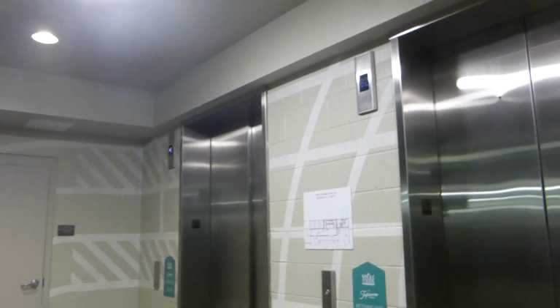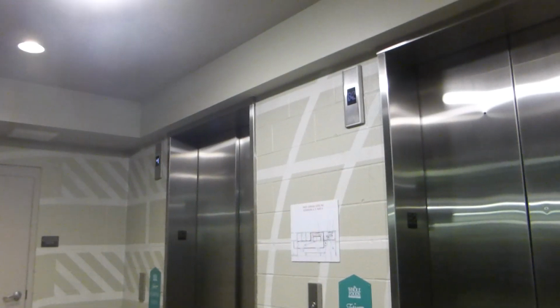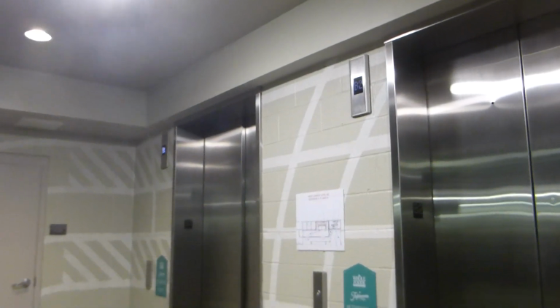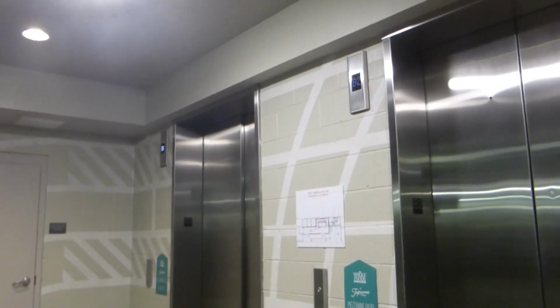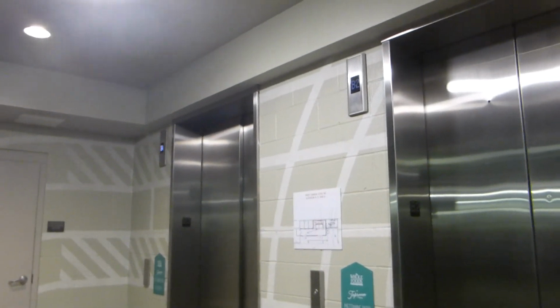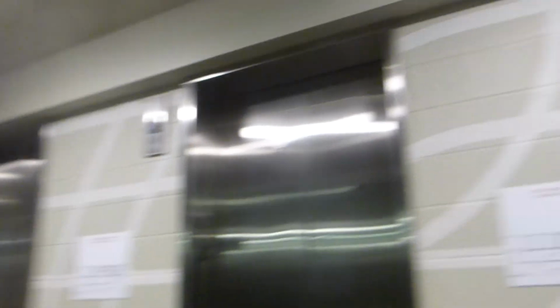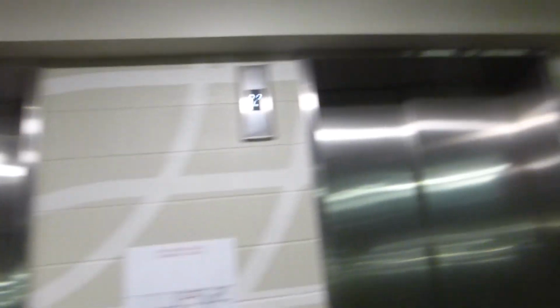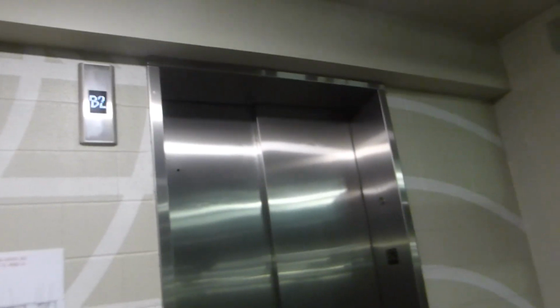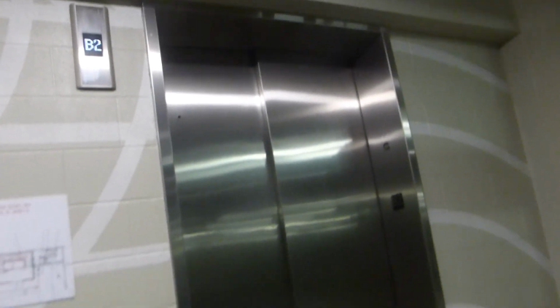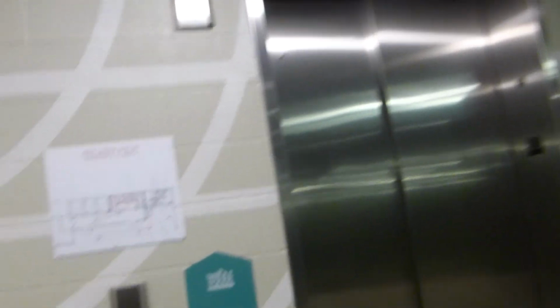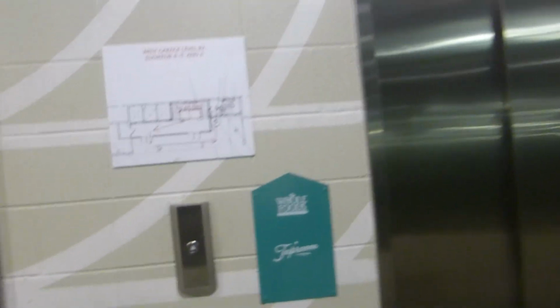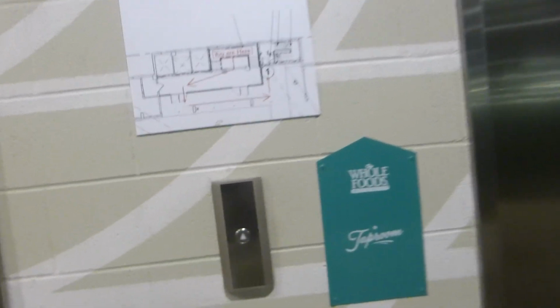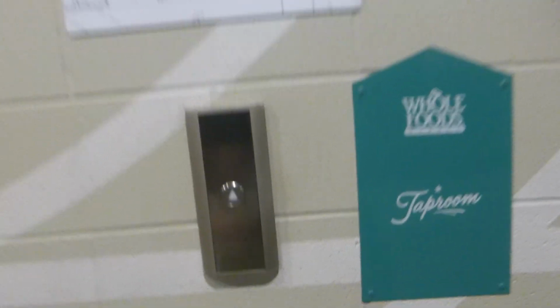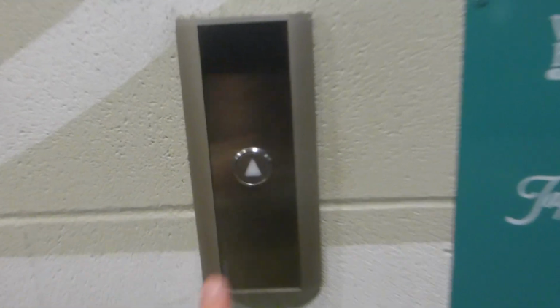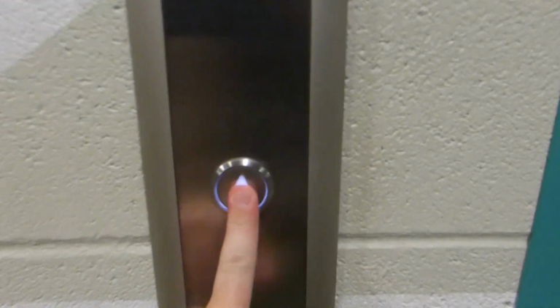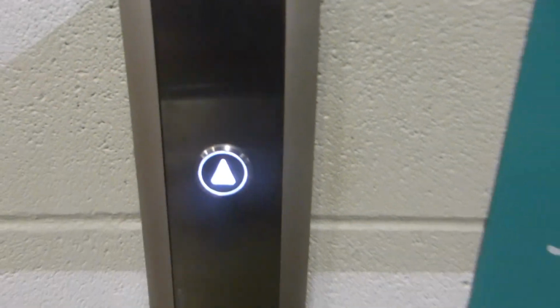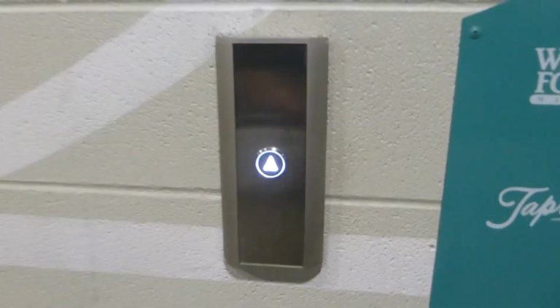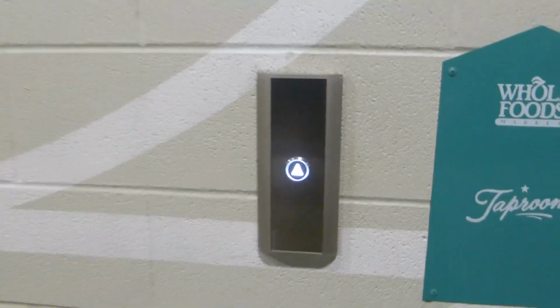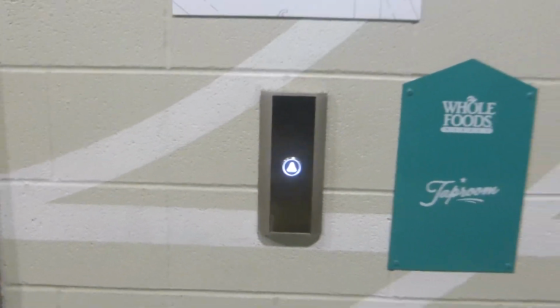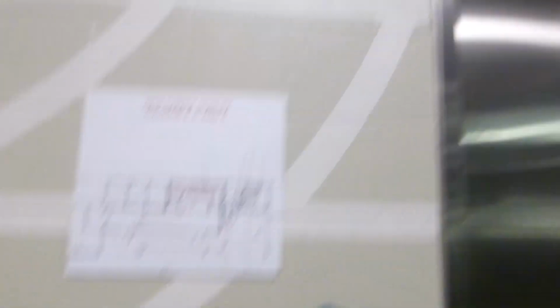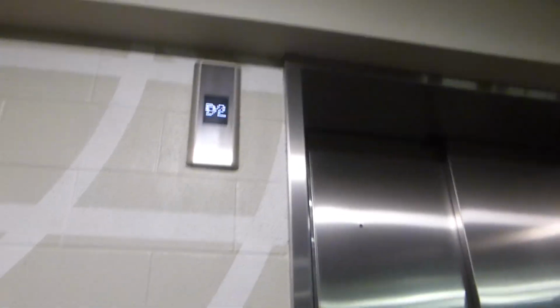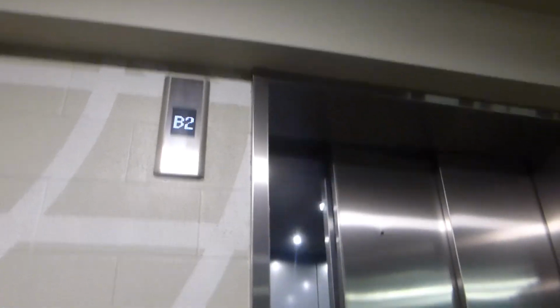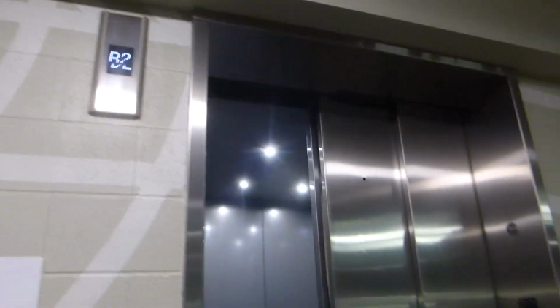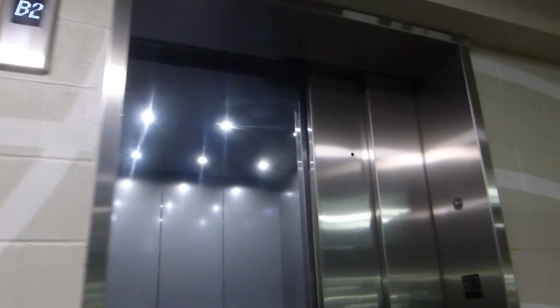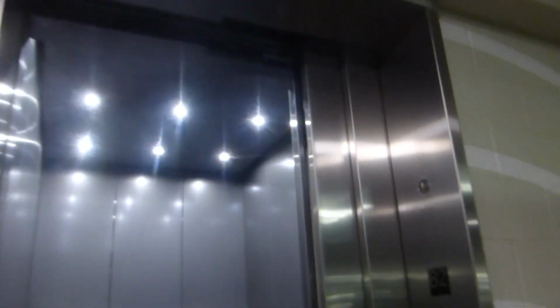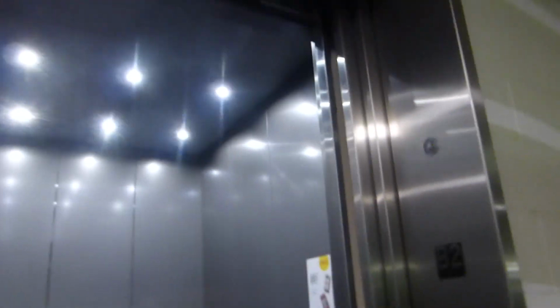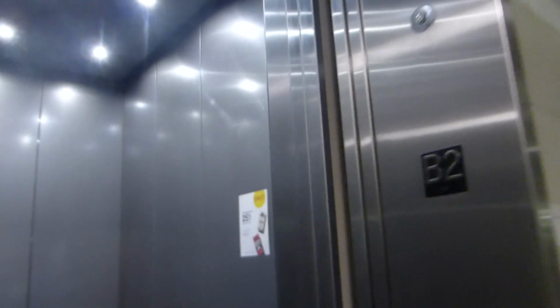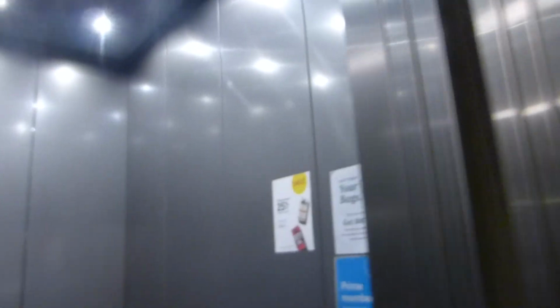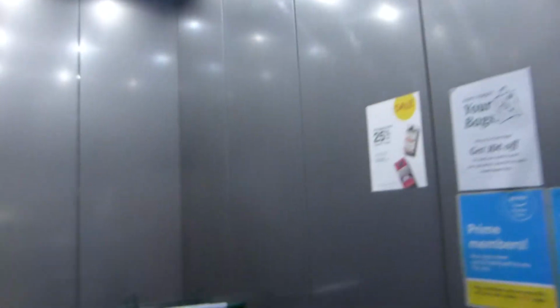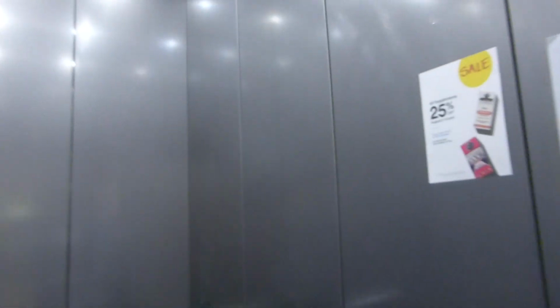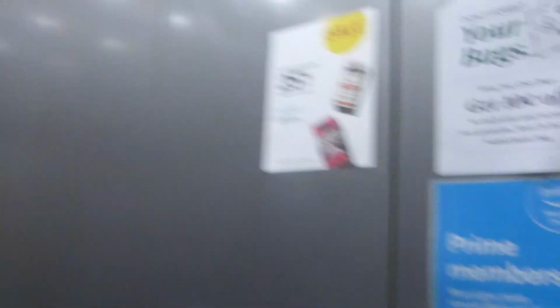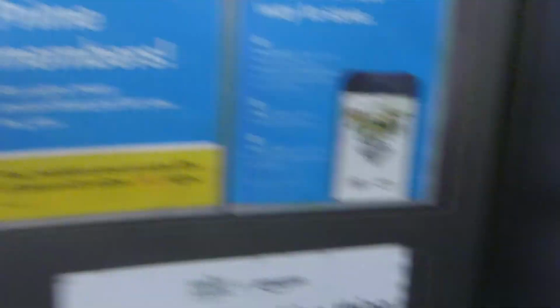Here we come to the elevators at Hull Foods Market in Uptown Dallas. We've got some Kones here, KSS 500 I think.